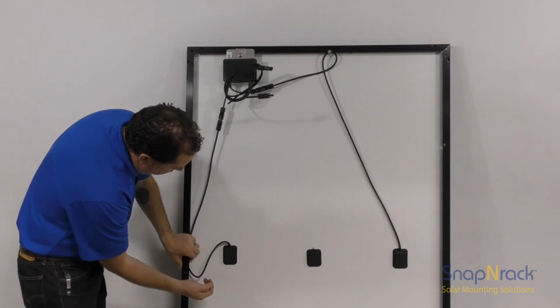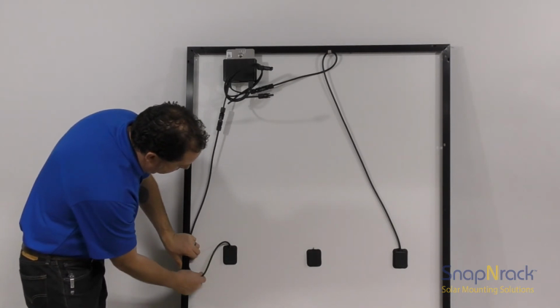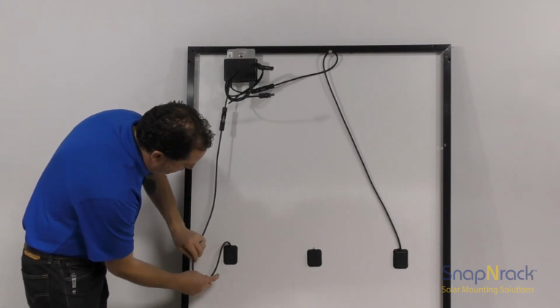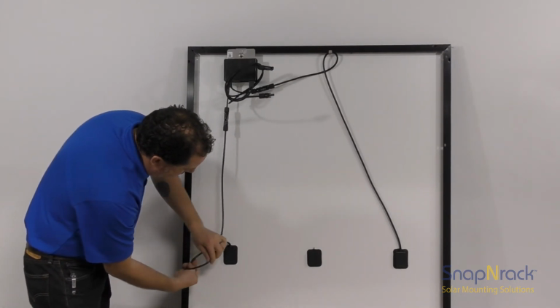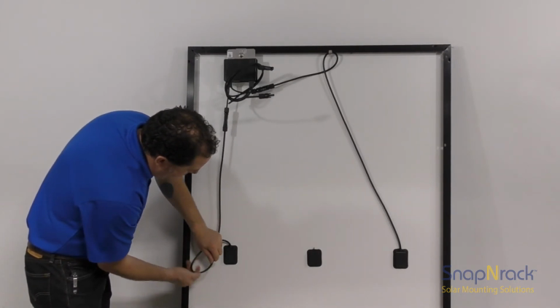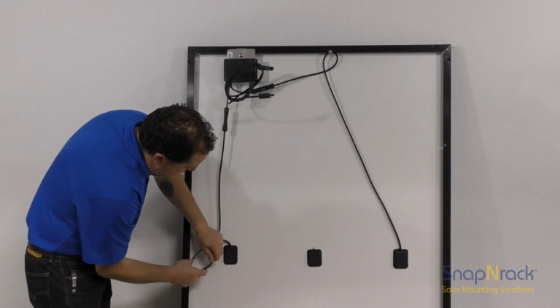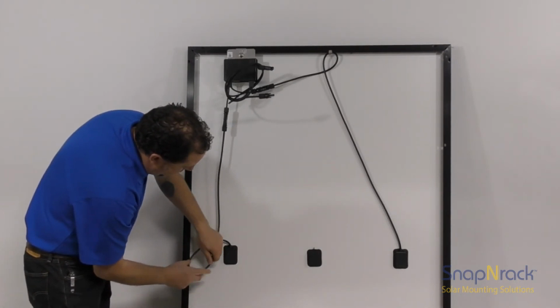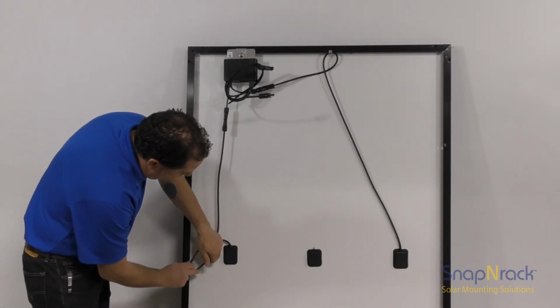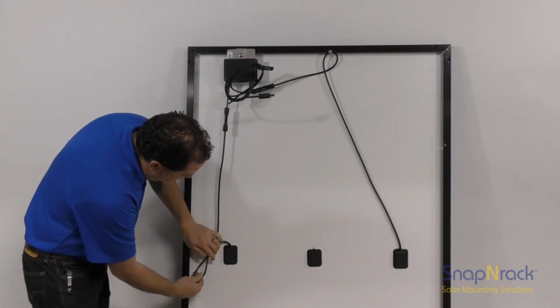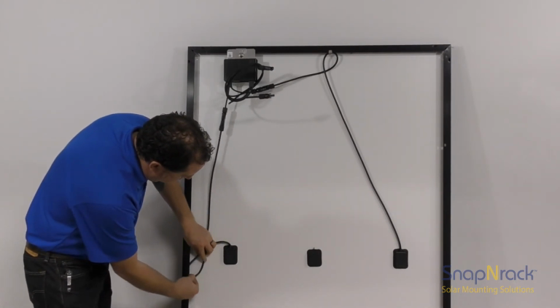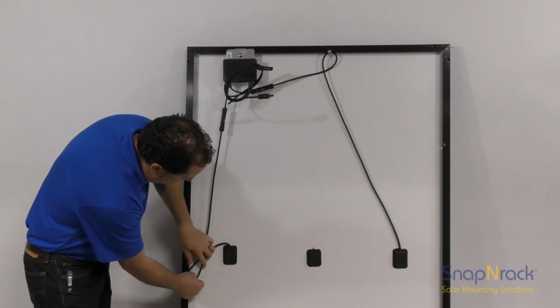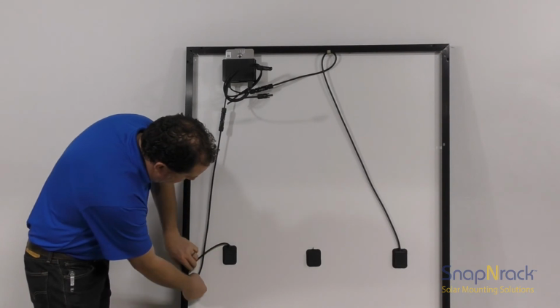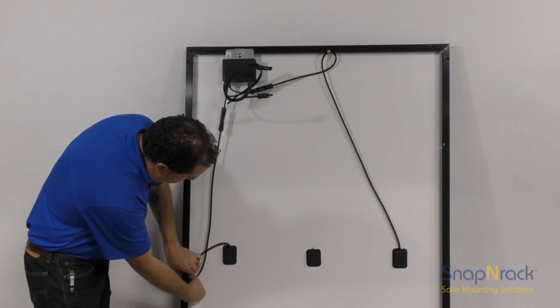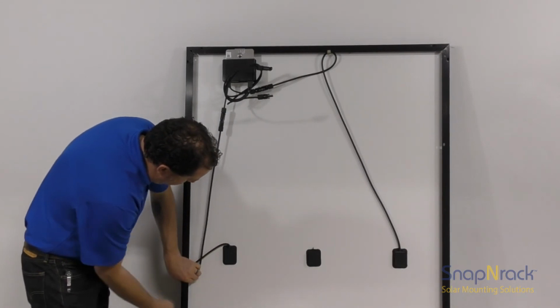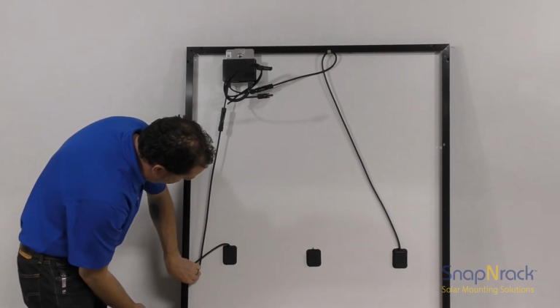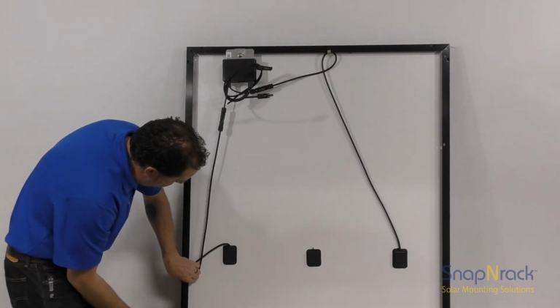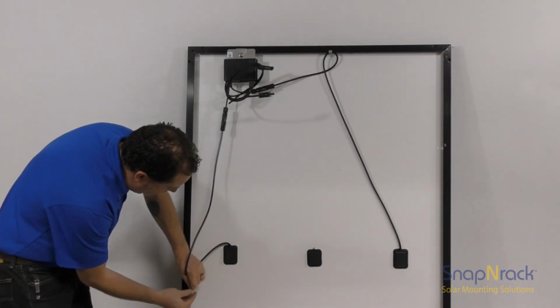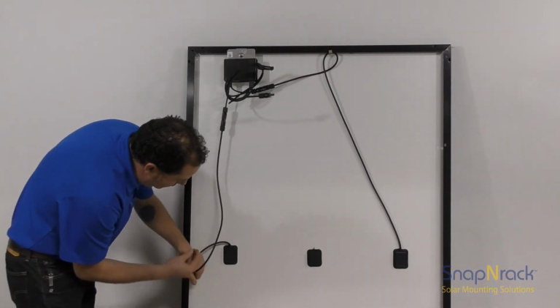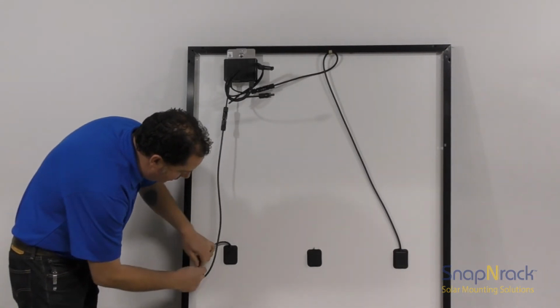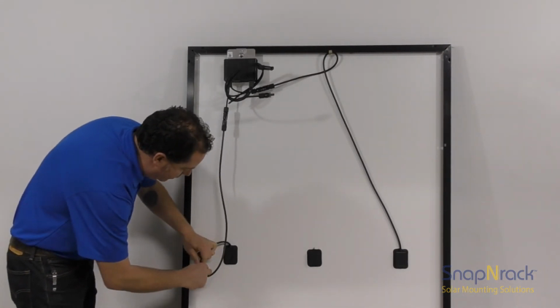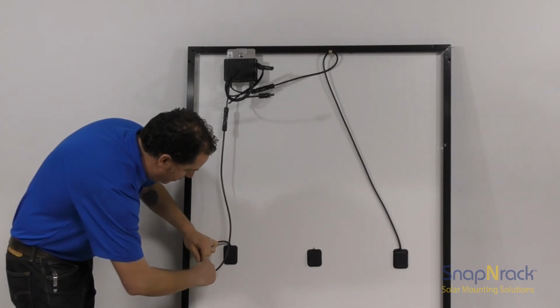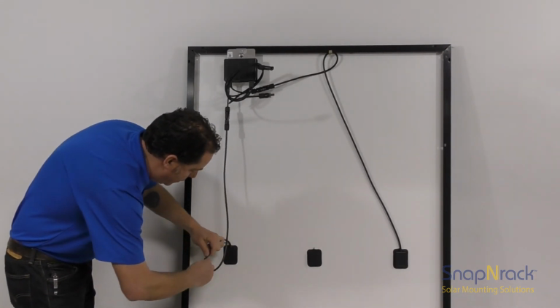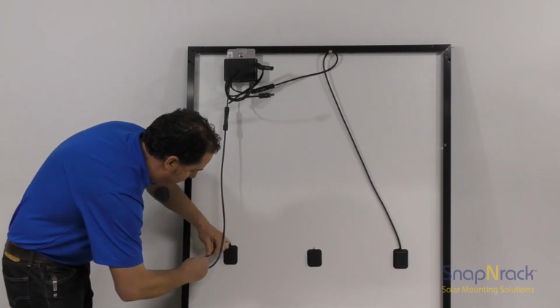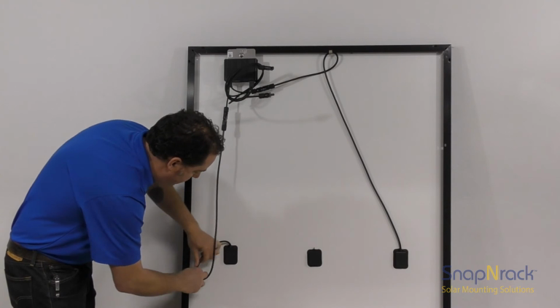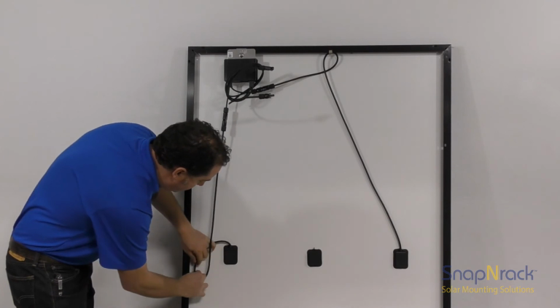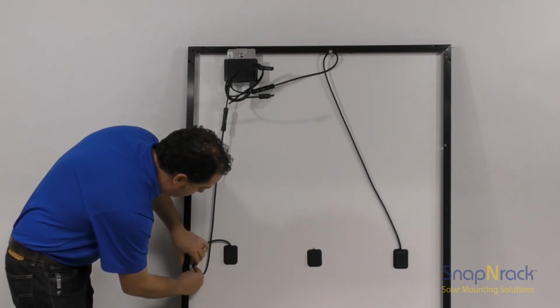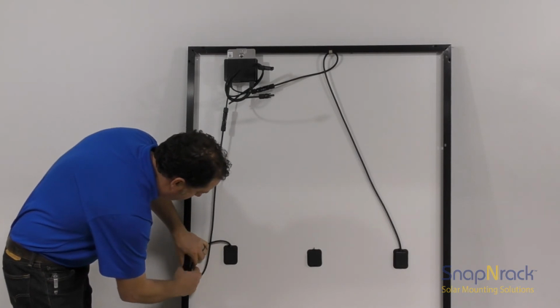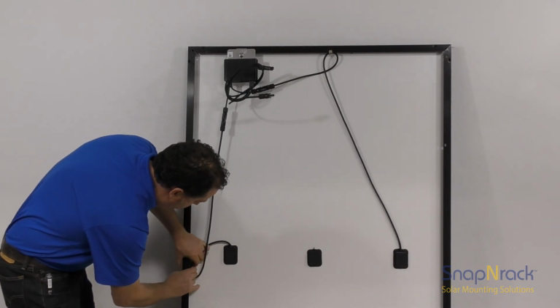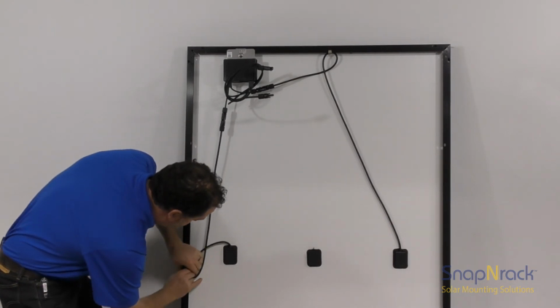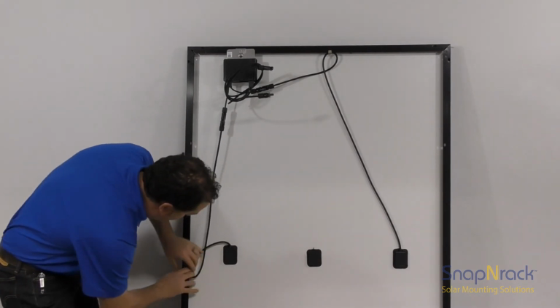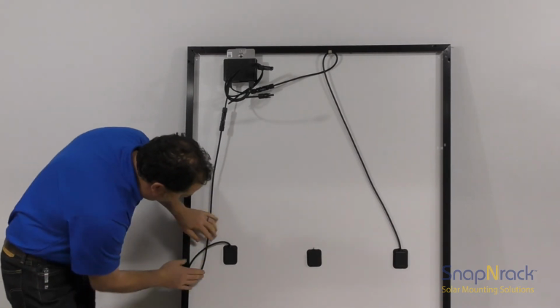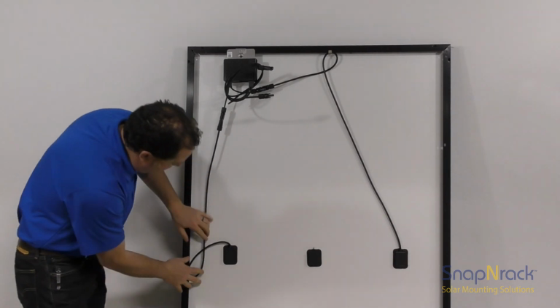Using the same technique for the second conductor, we twist the PV wire into a loop, we attach a smart clip at the loop, and then we push the loop and smart clip onto the lip of the module frame.